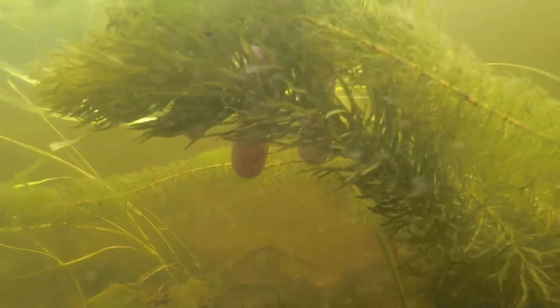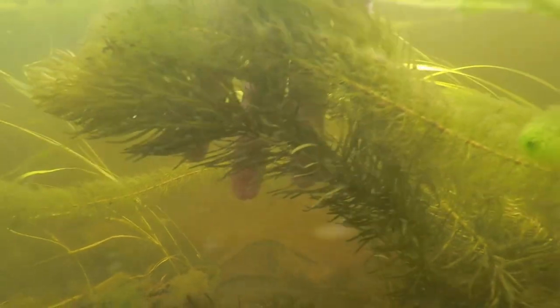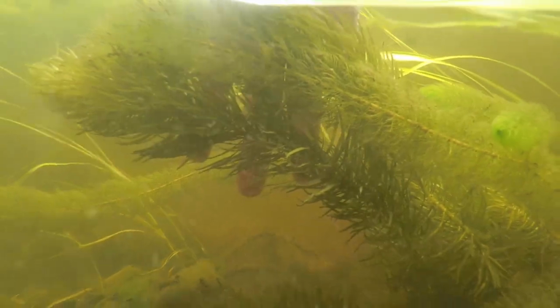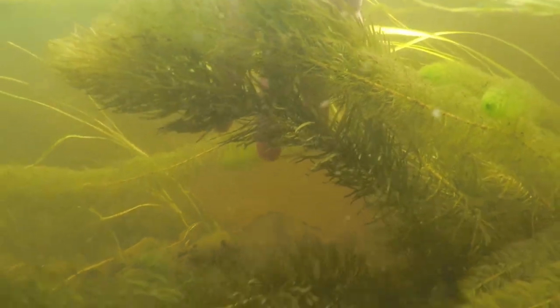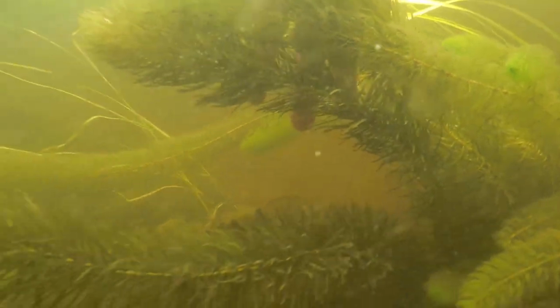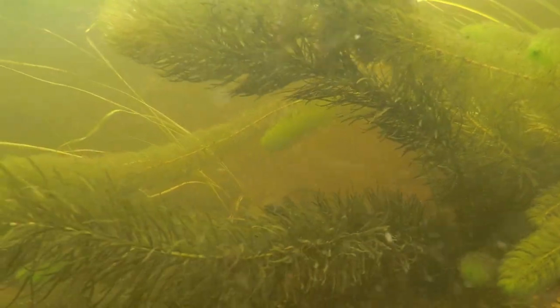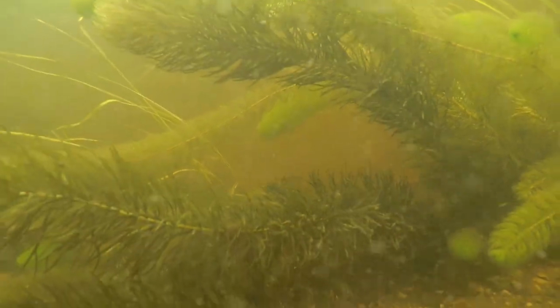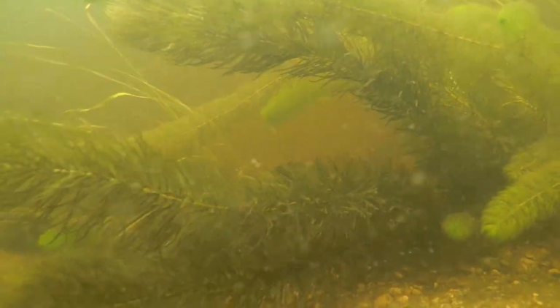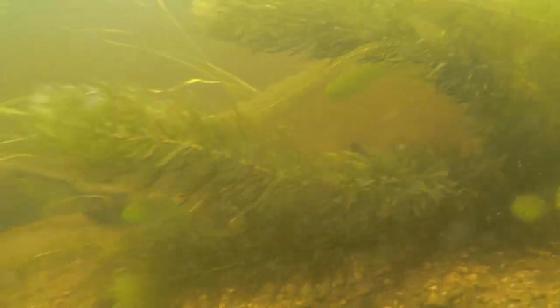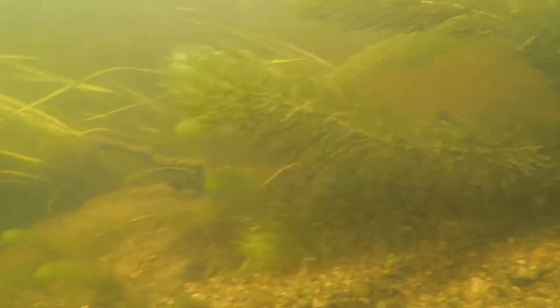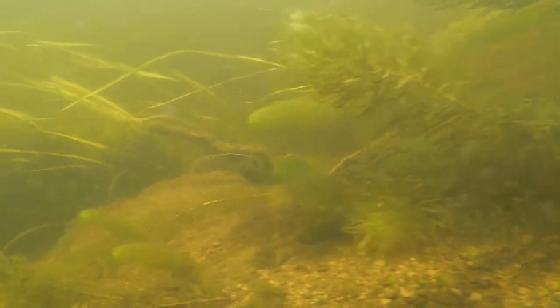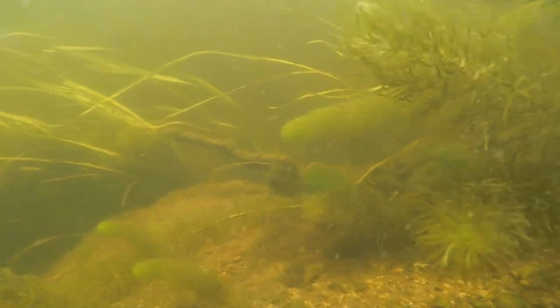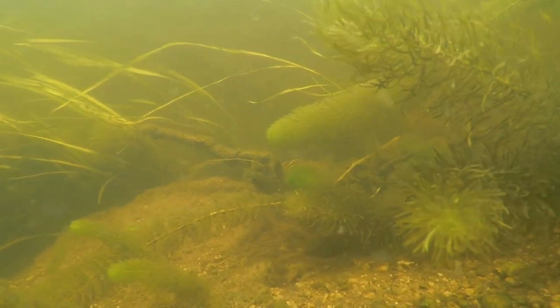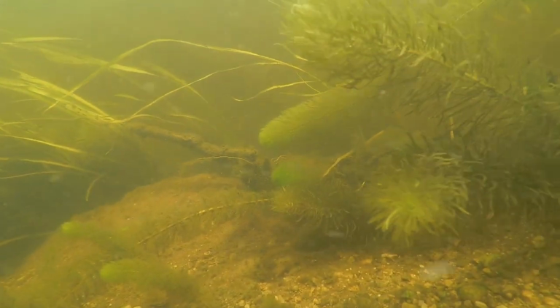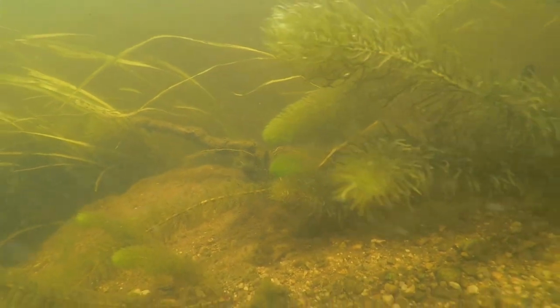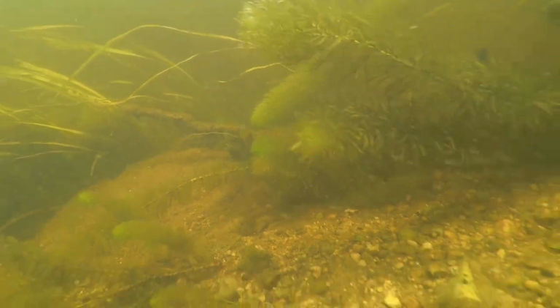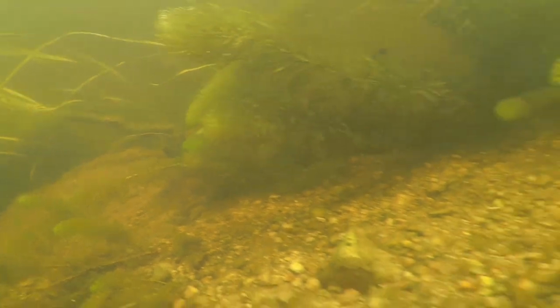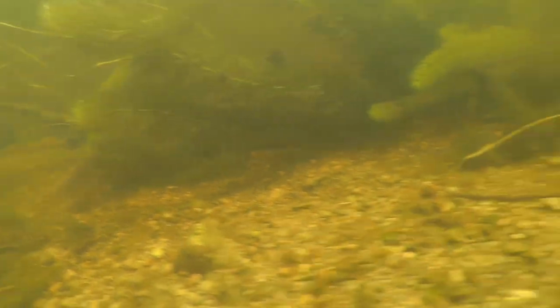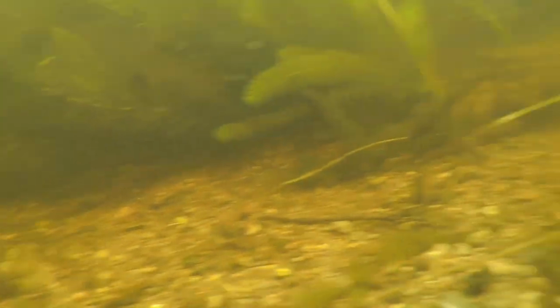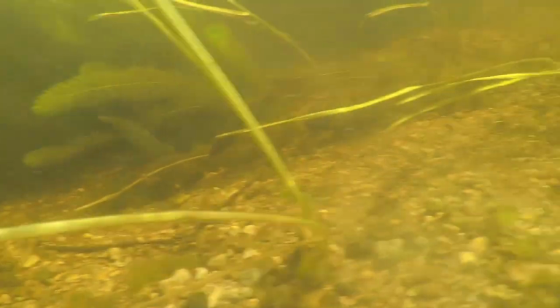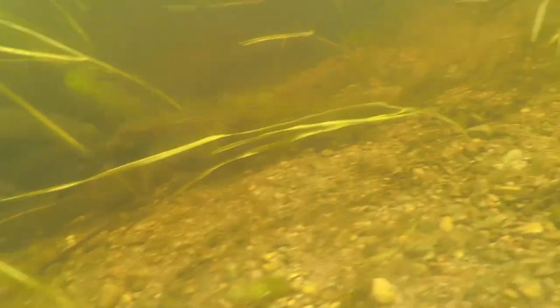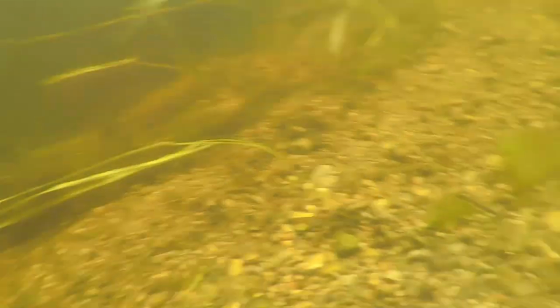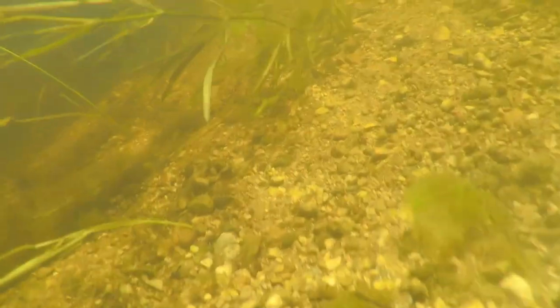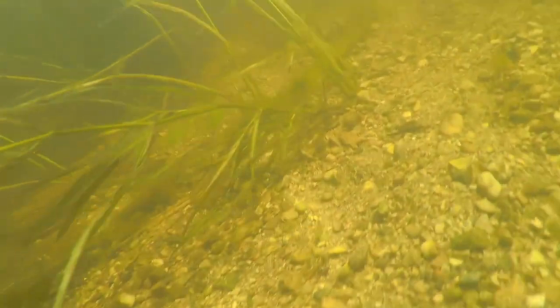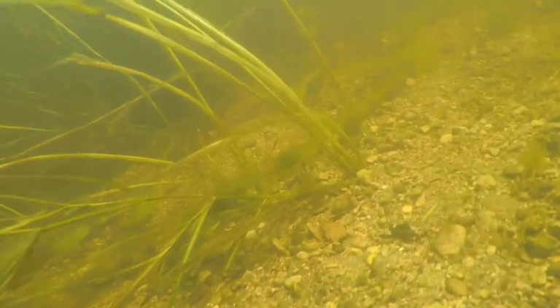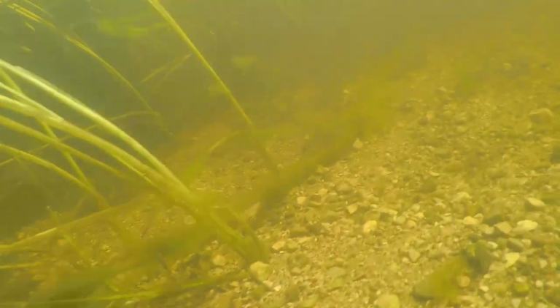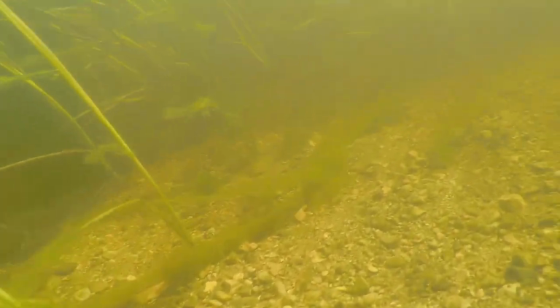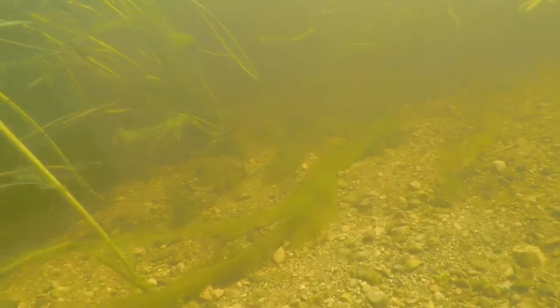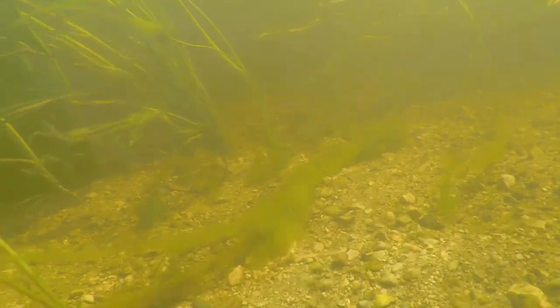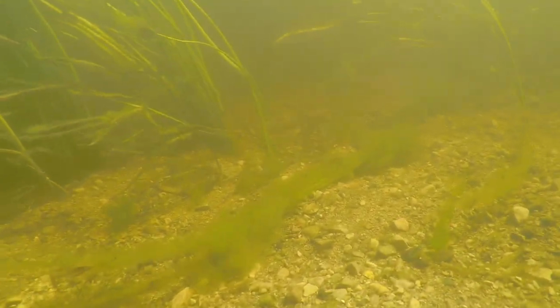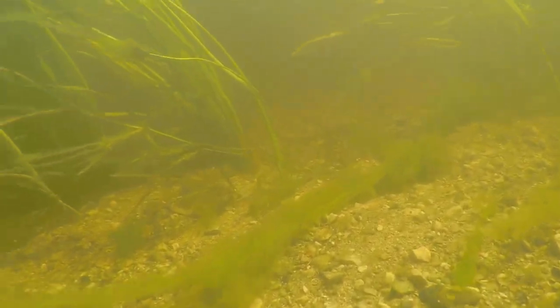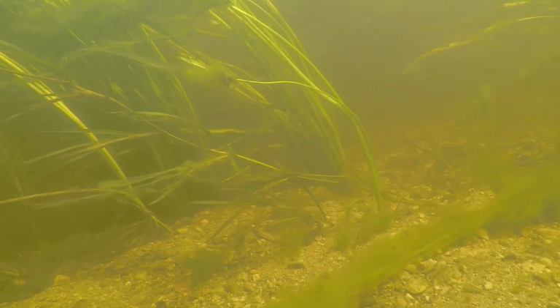That's that Eurasian milfoil. All these fast-growing bunch plants are extremely excellent oxygenators for the environment — not that it really needs it with the amount of water coming over that spillway.